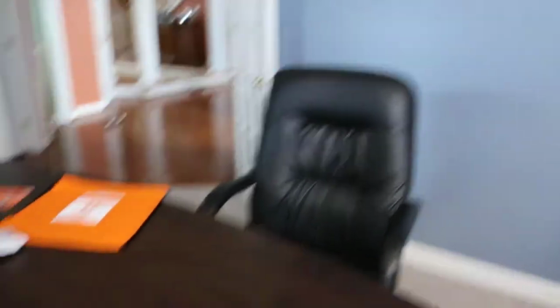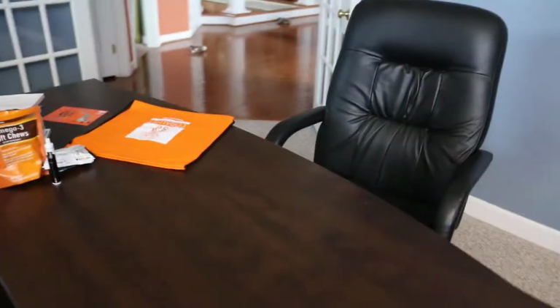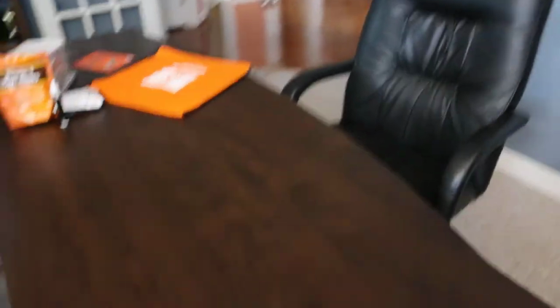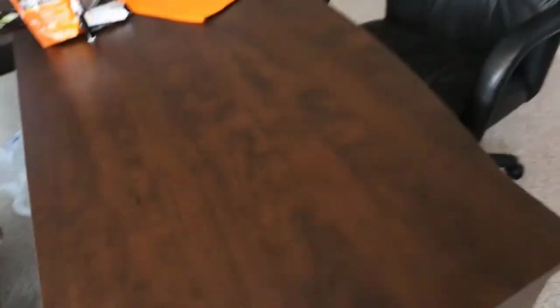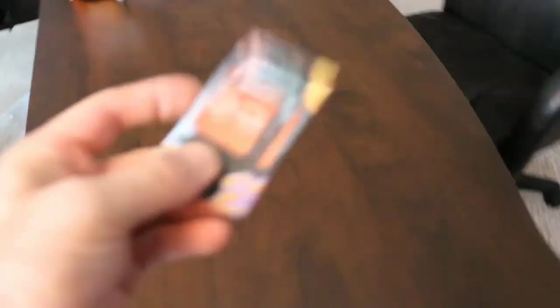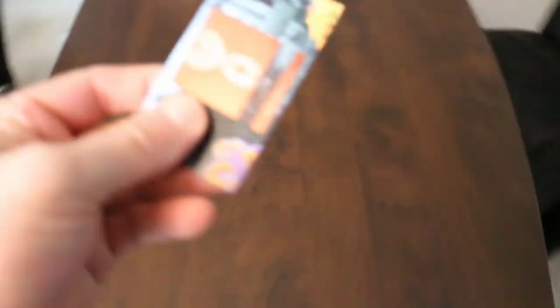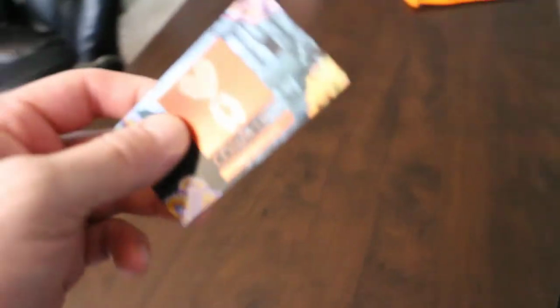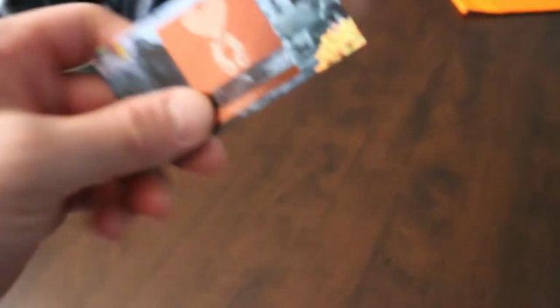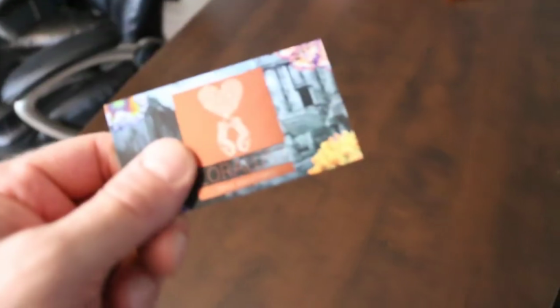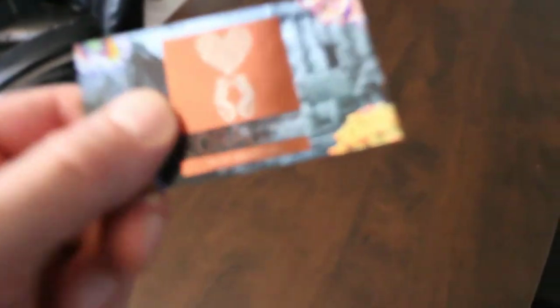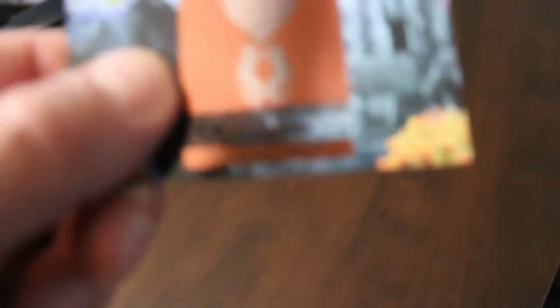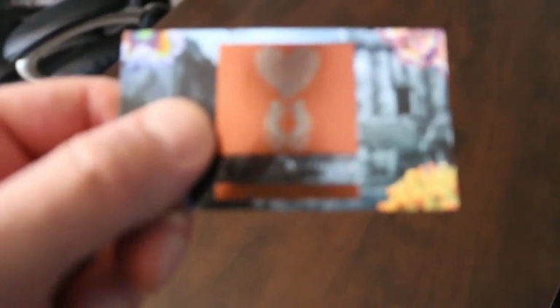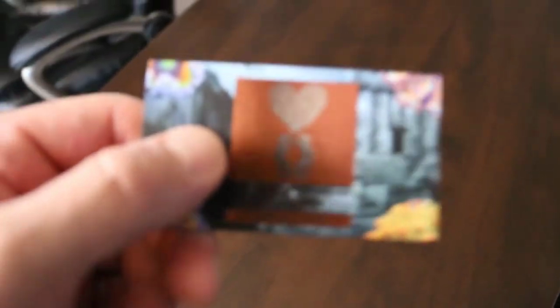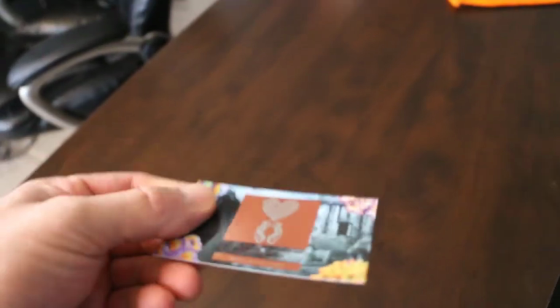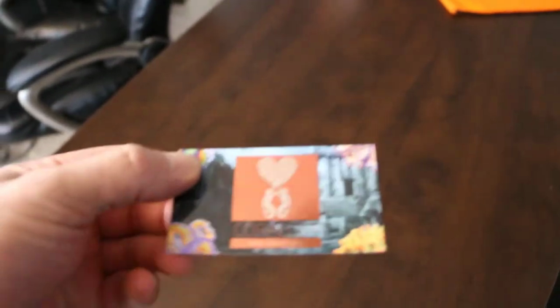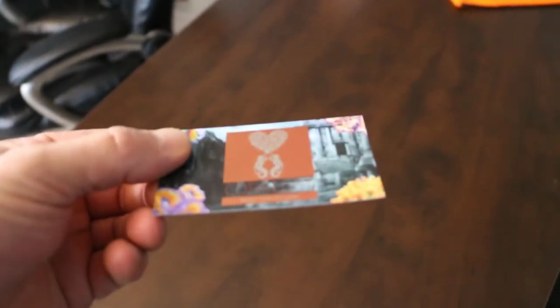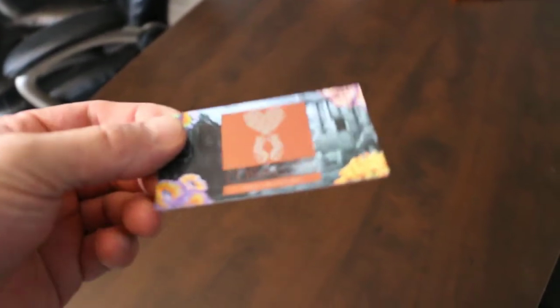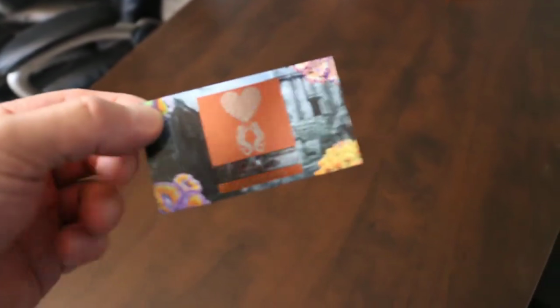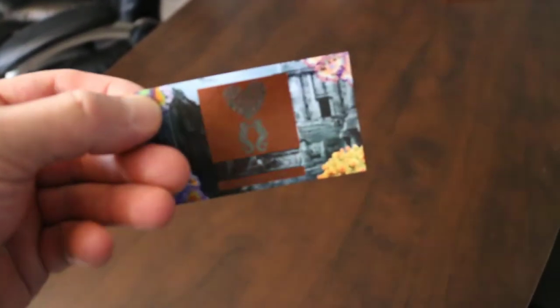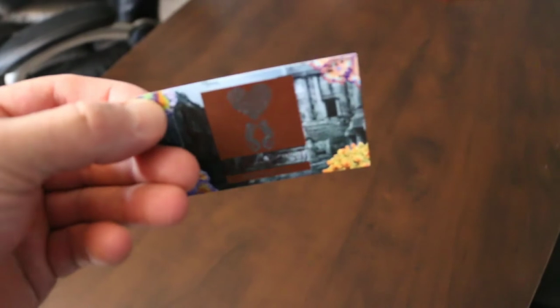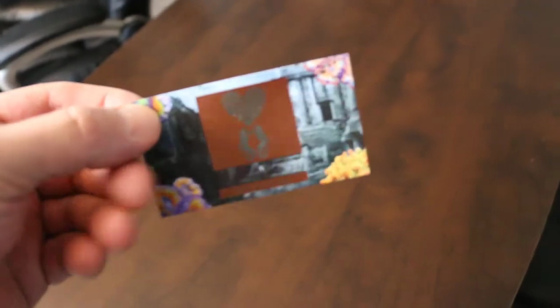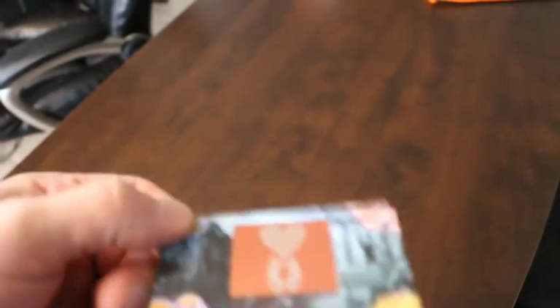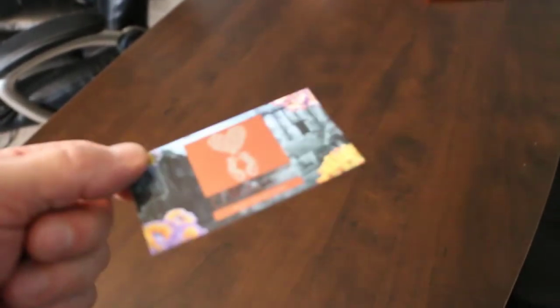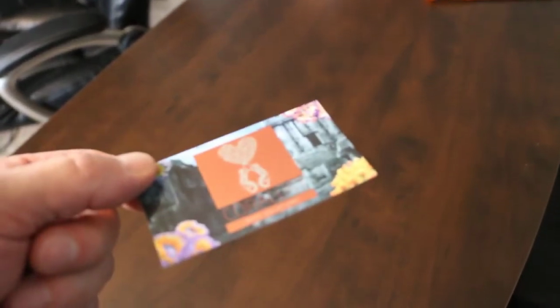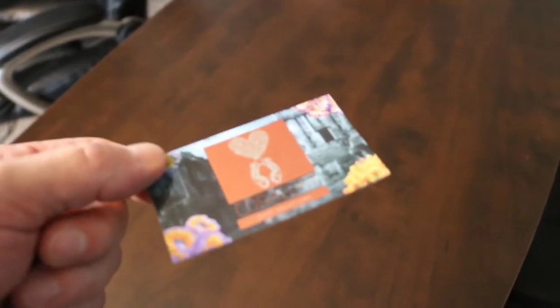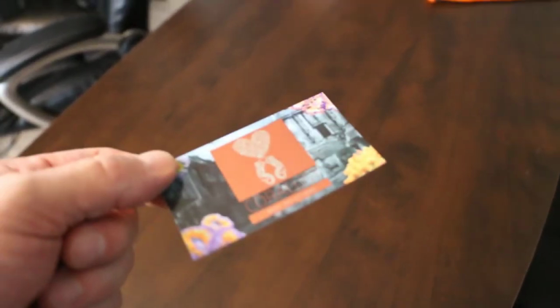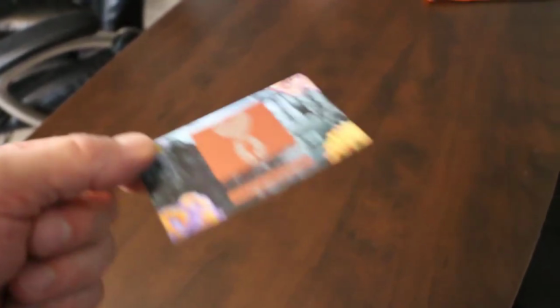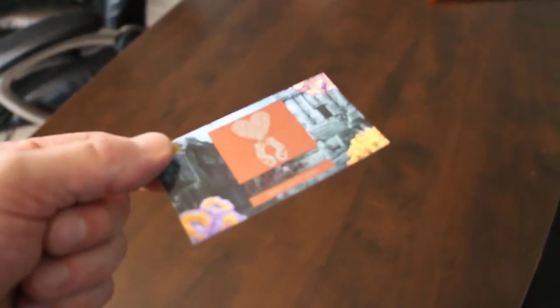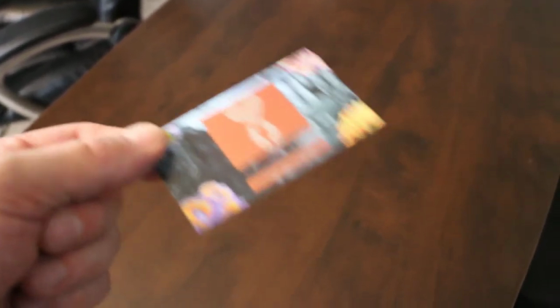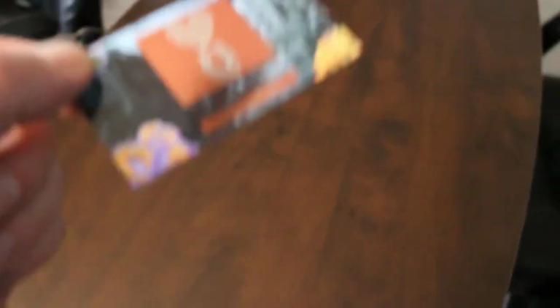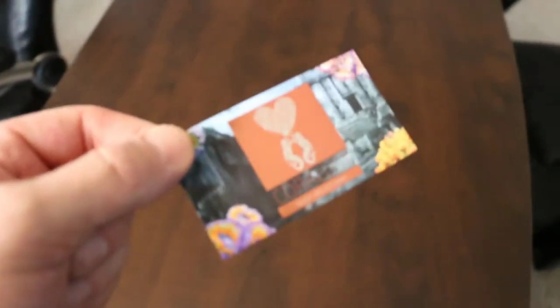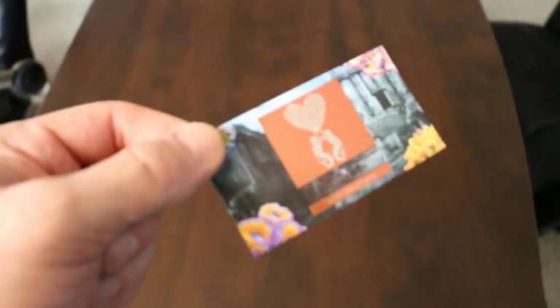Oh, I almost forgot to tell you guys — one more thing. This new card that we just got has a special coating on it. If you hold it under your lighting, it'll tell you what your coral is. So you've got to check that out.